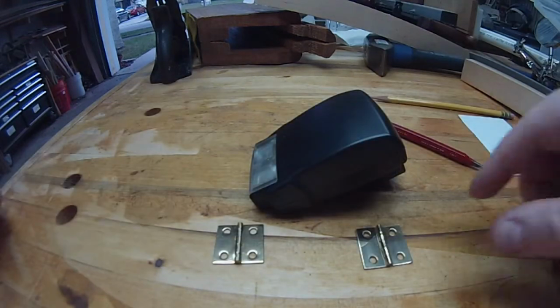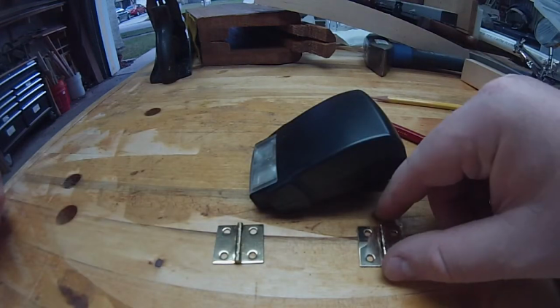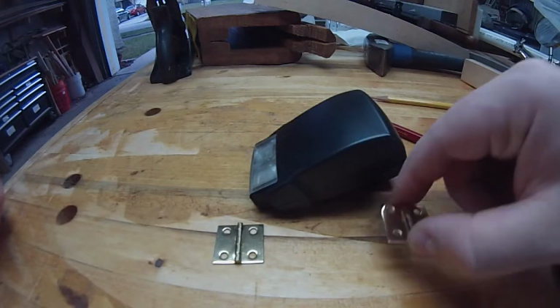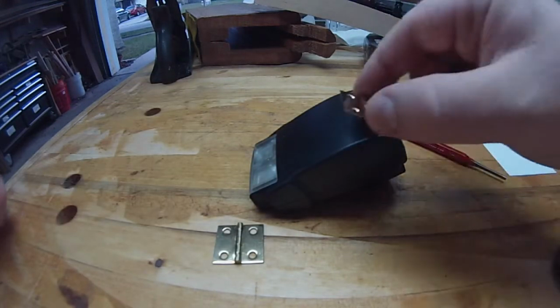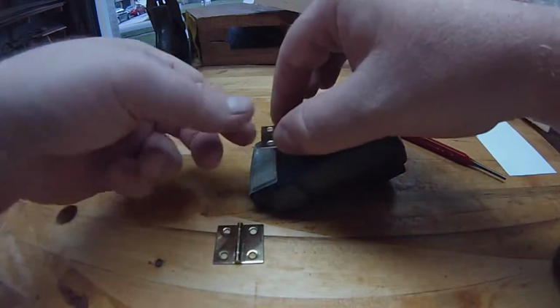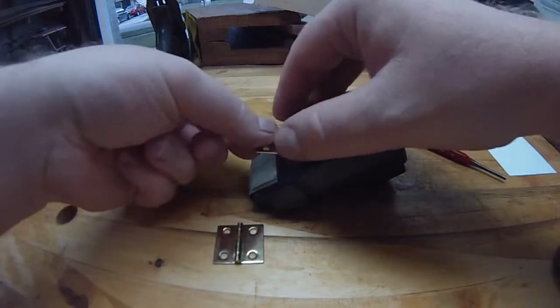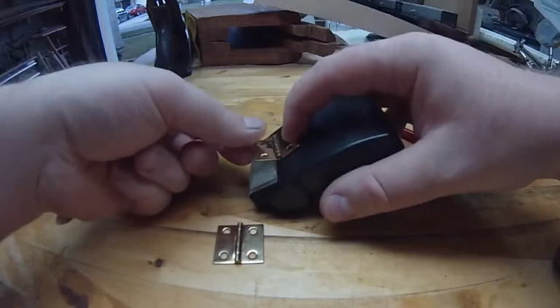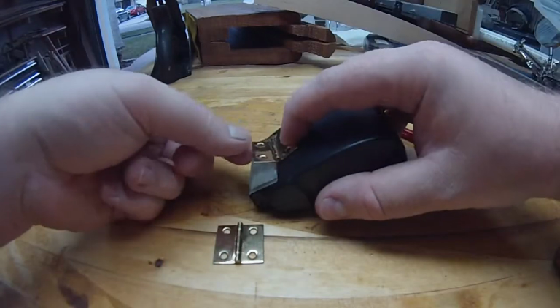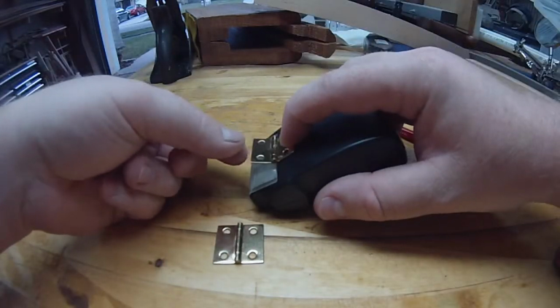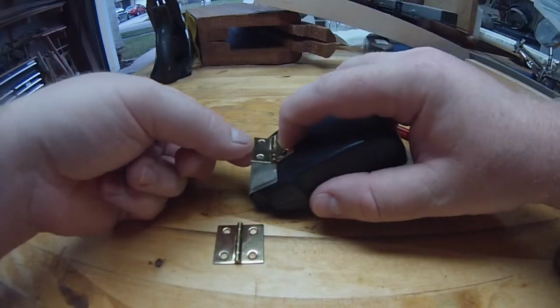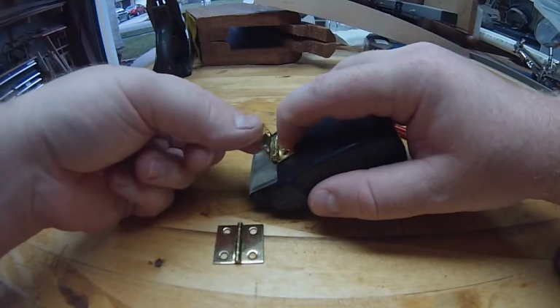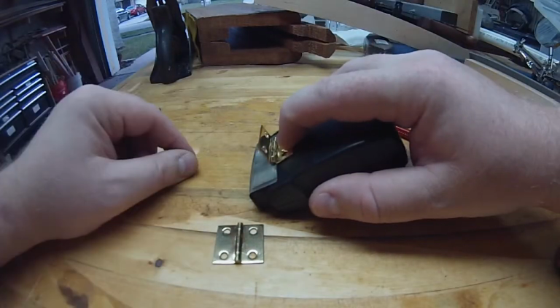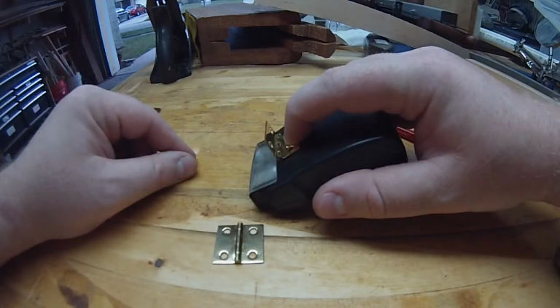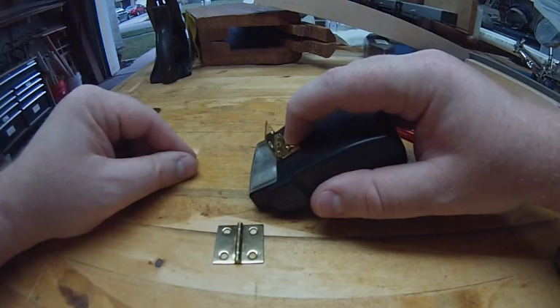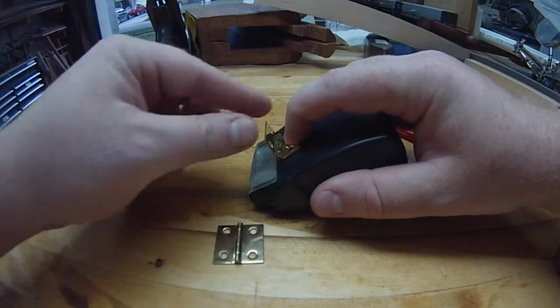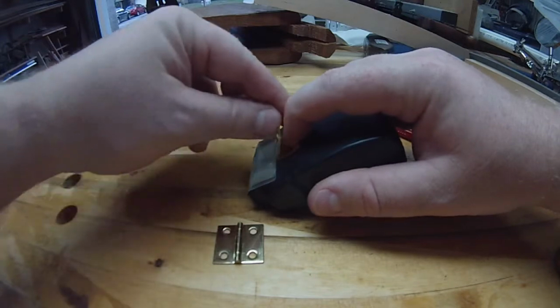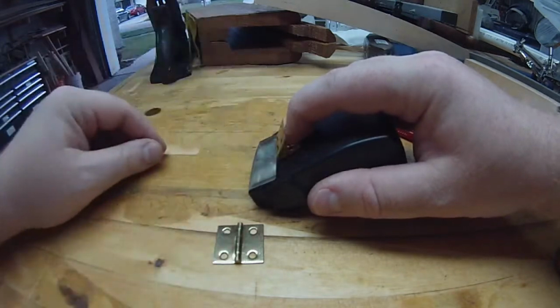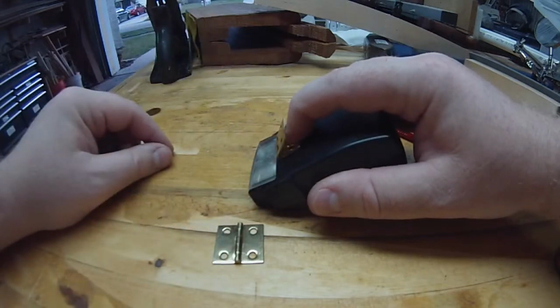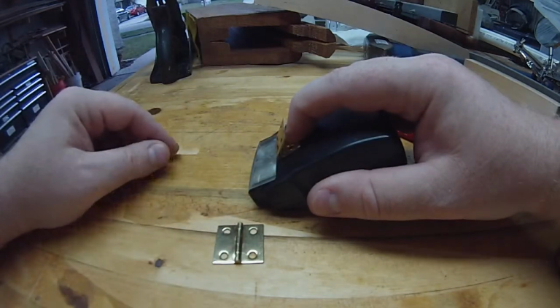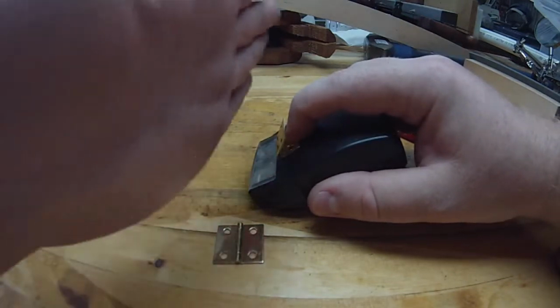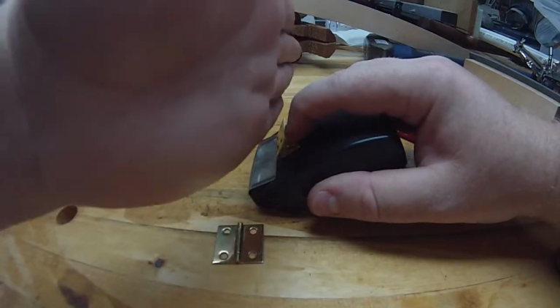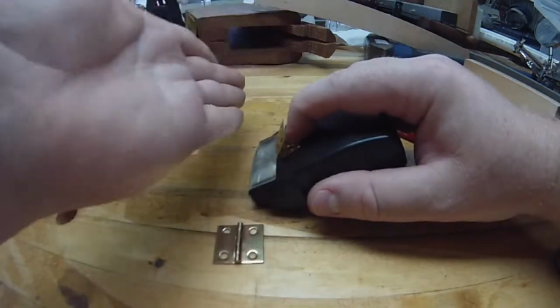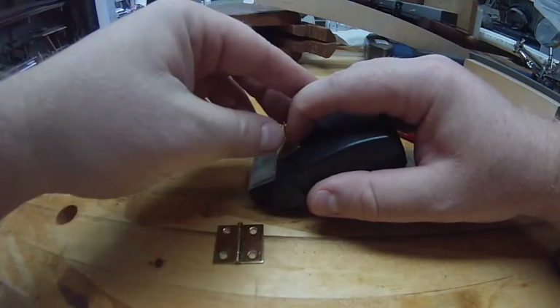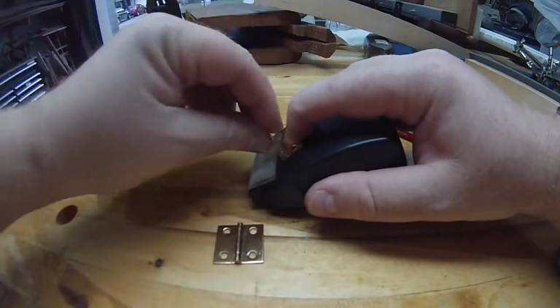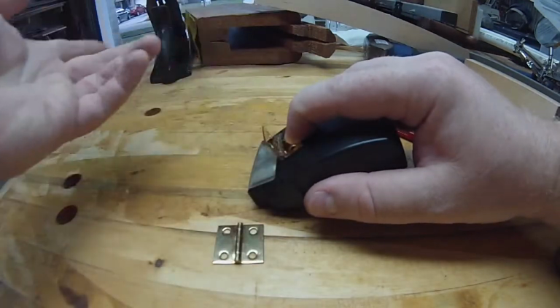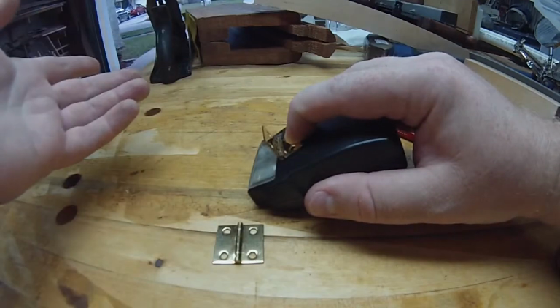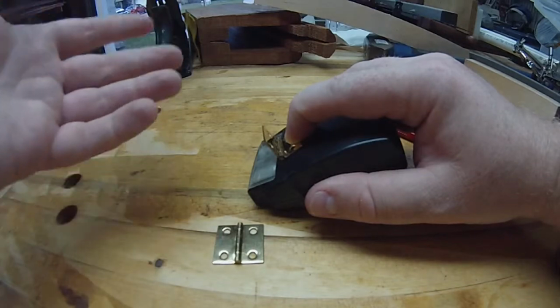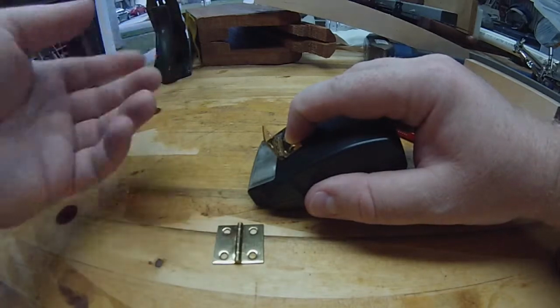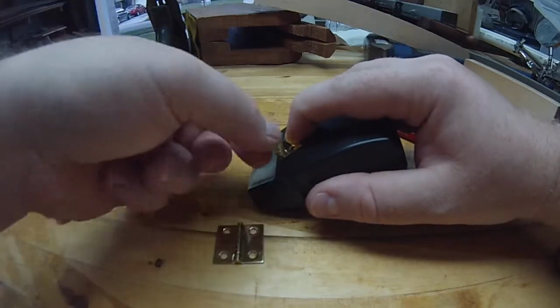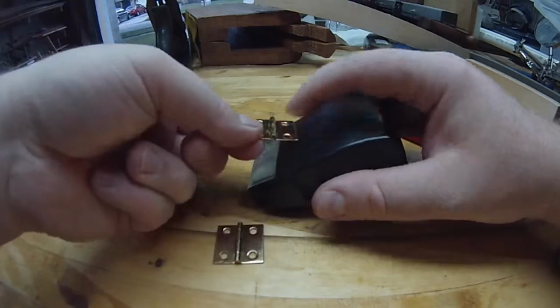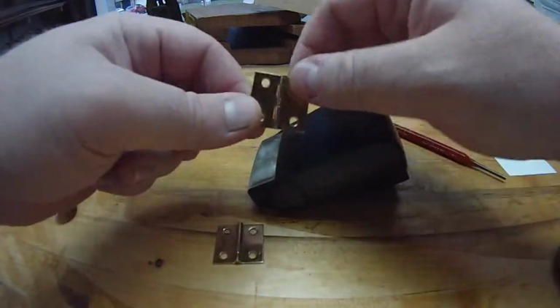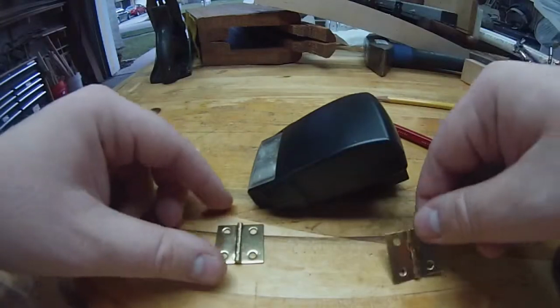The tricky part of this project is coming up with a hinge where you can attach it to the top, adjust it, and then leave it — so that you can put your reflector on there, set it to whatever angle you want, and know that it's not going to flop over.